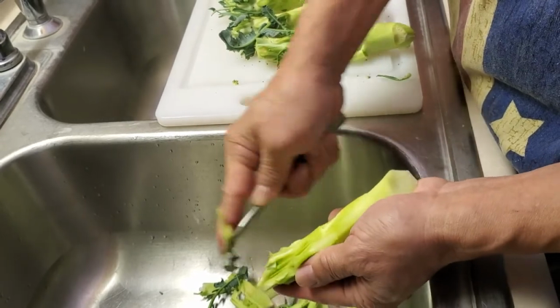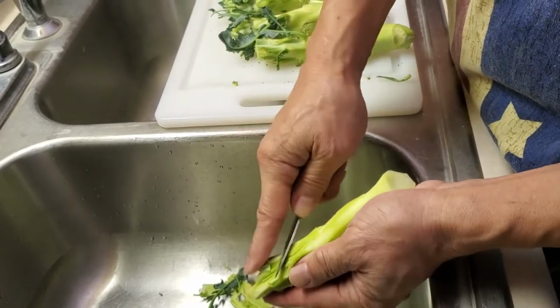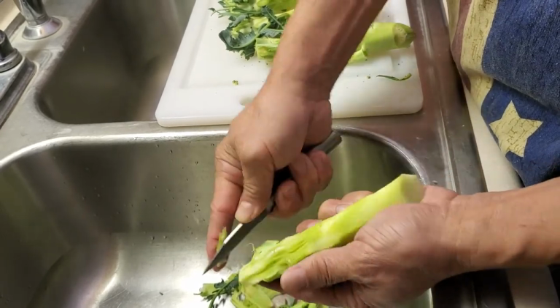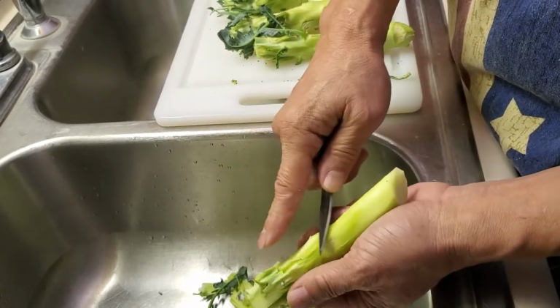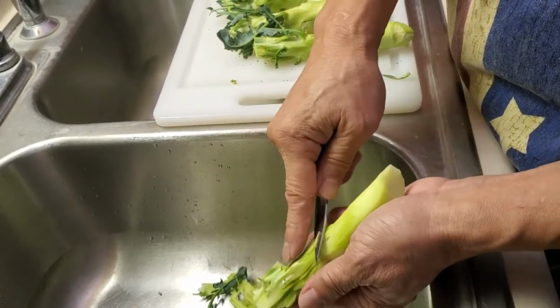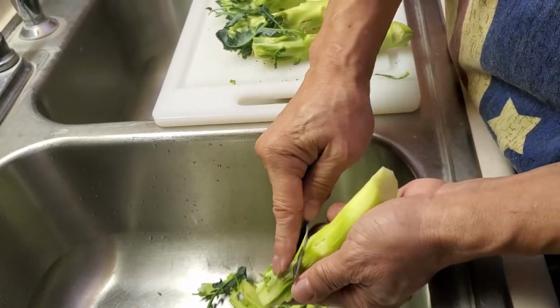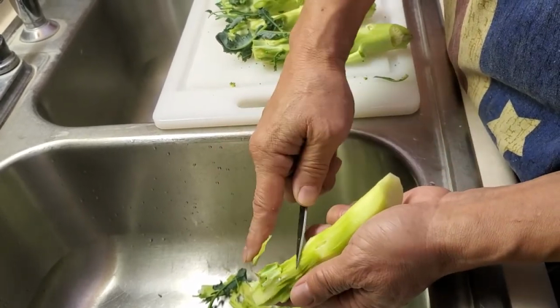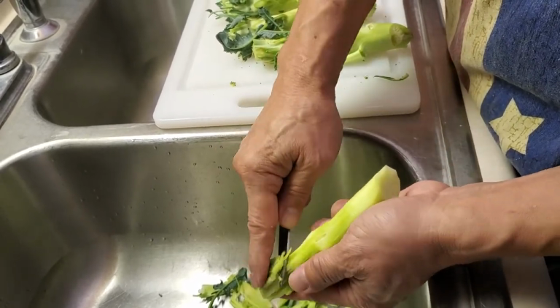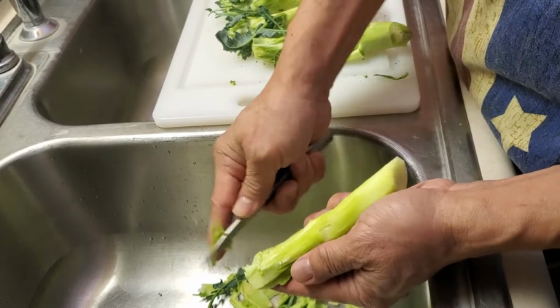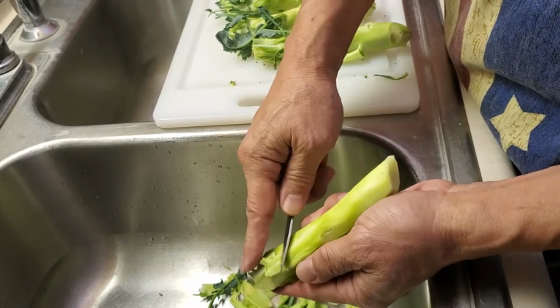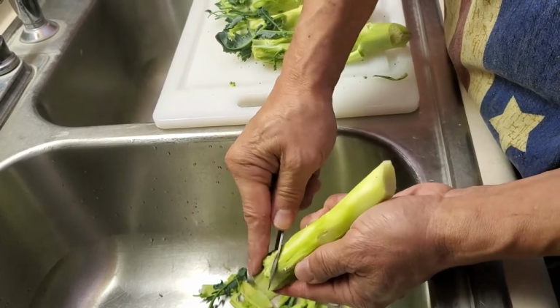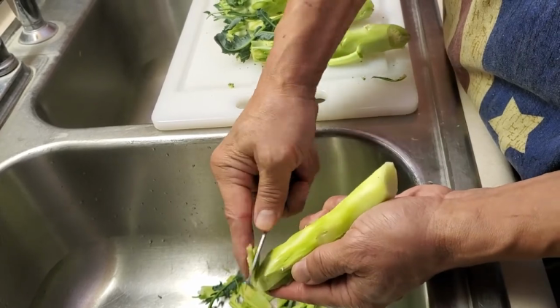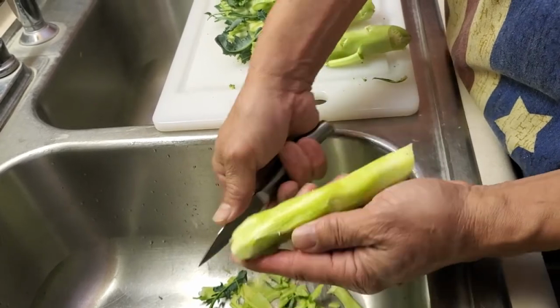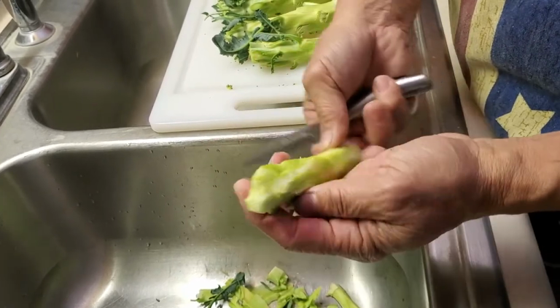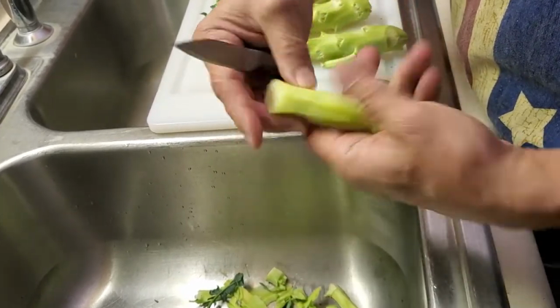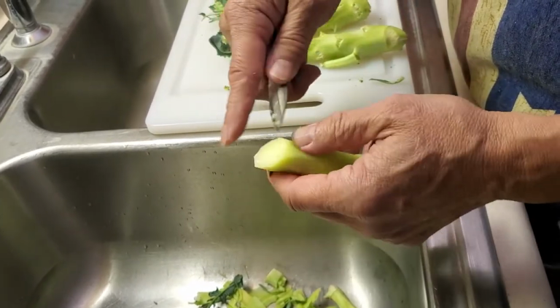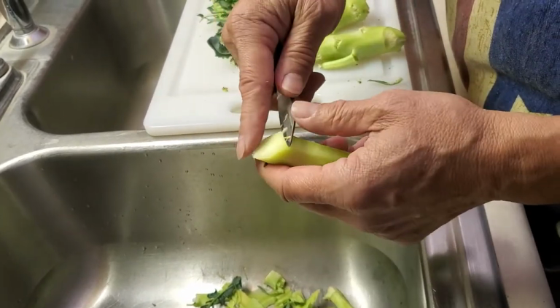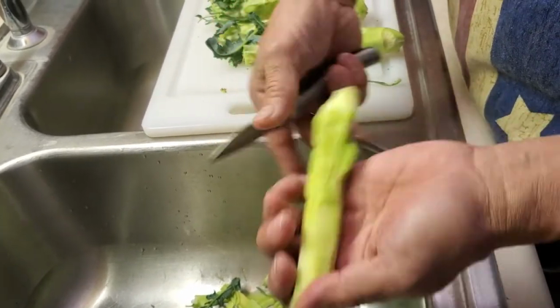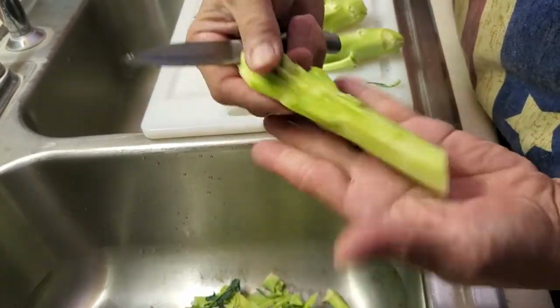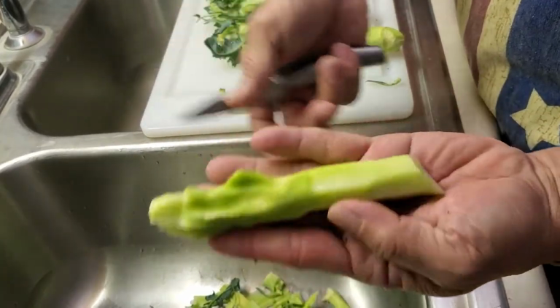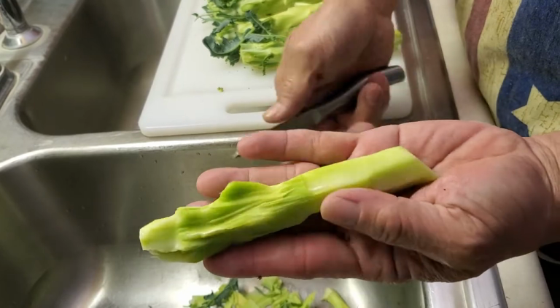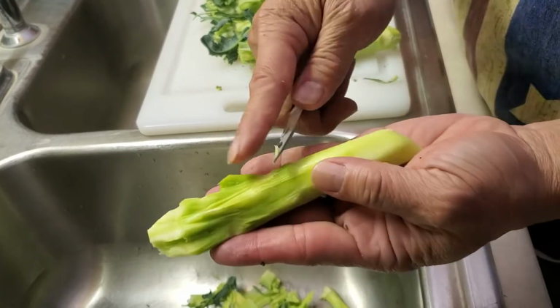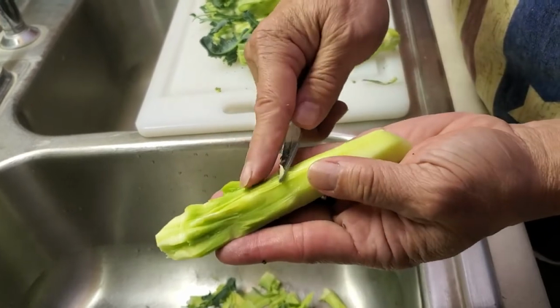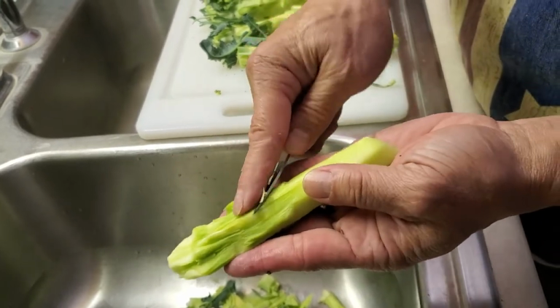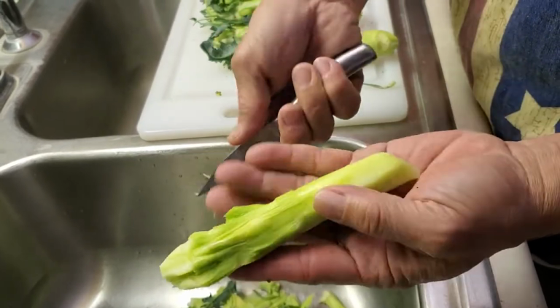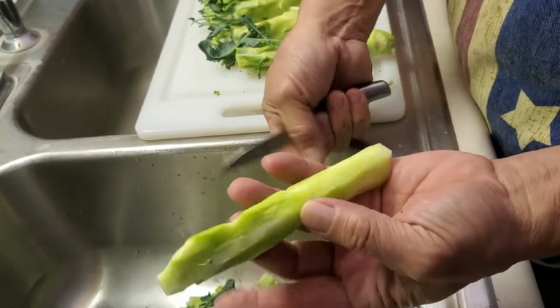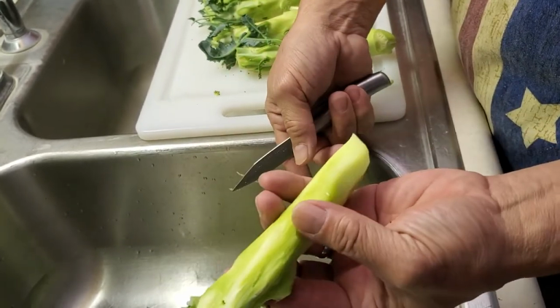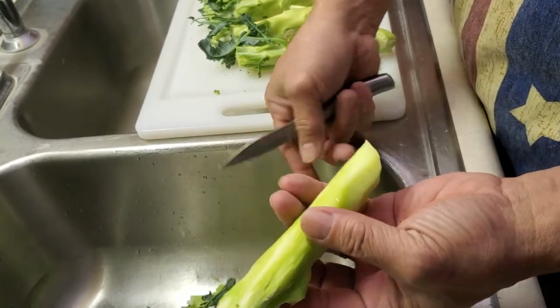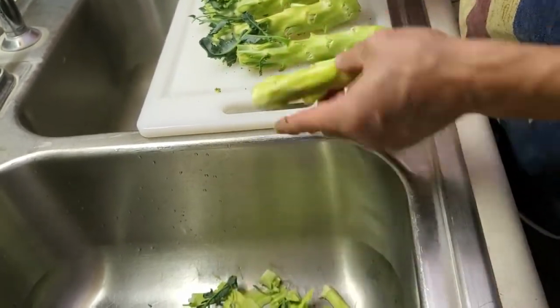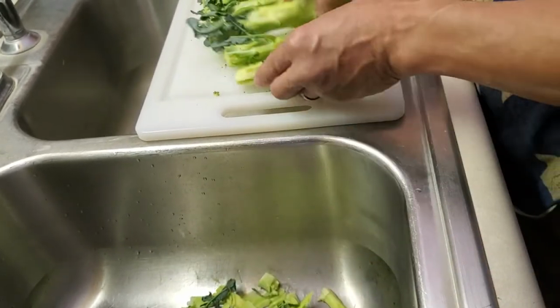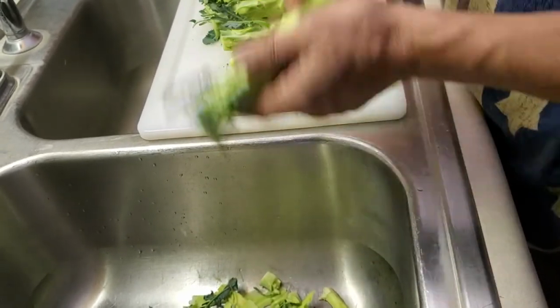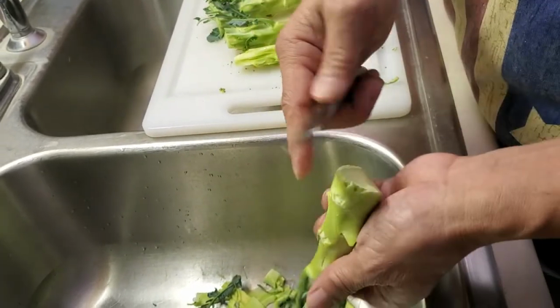You peel the skin off and a little bit underneath the skin, which can sometimes be rough. You can see now — let me do one more.